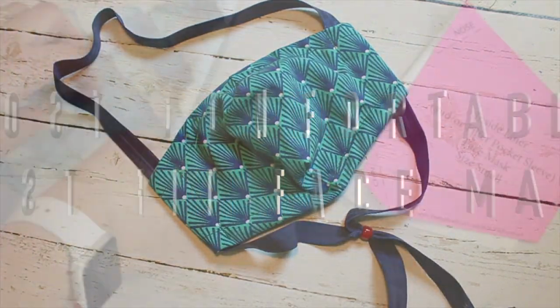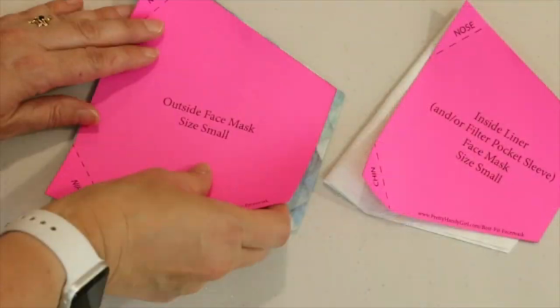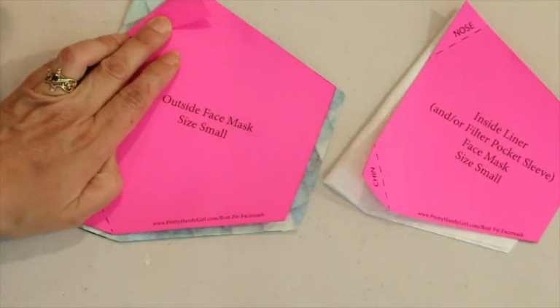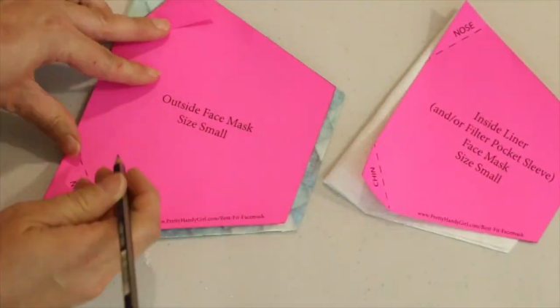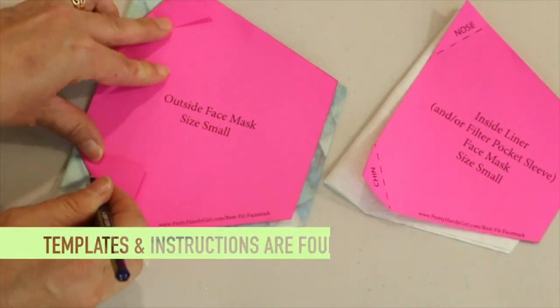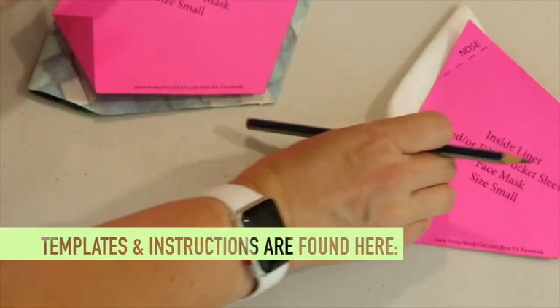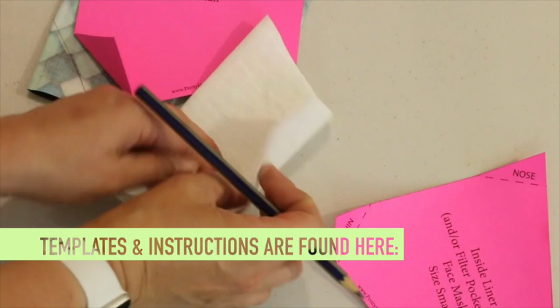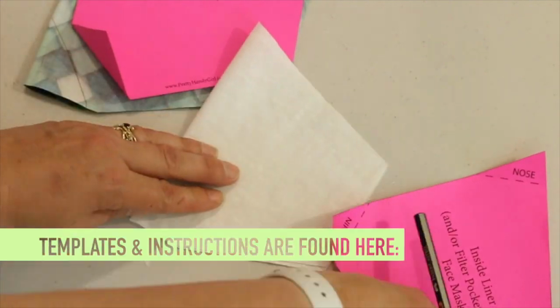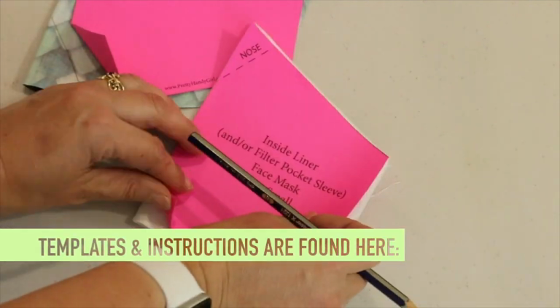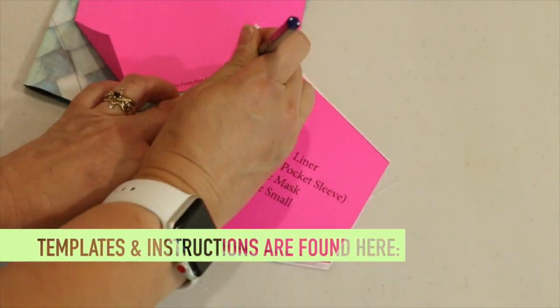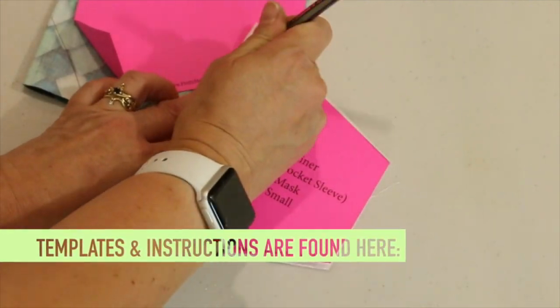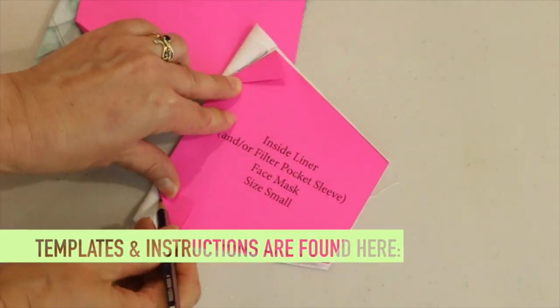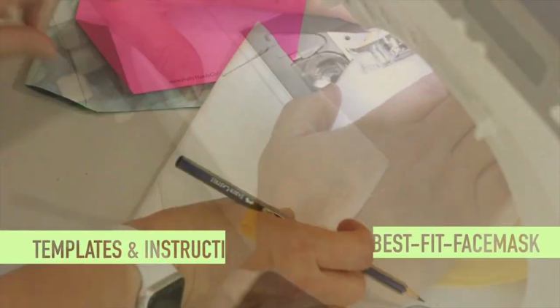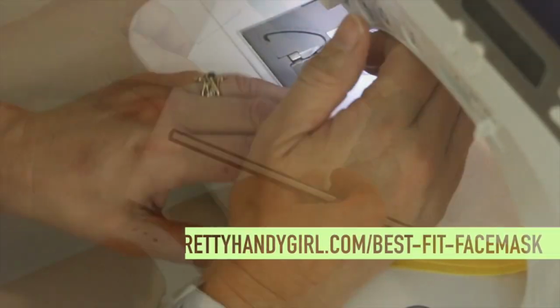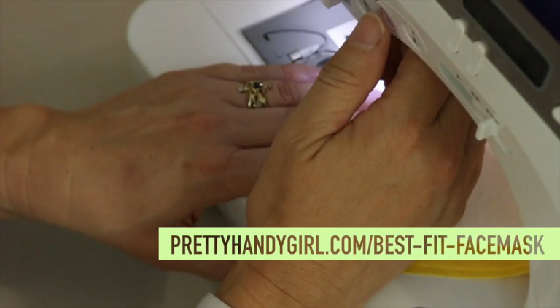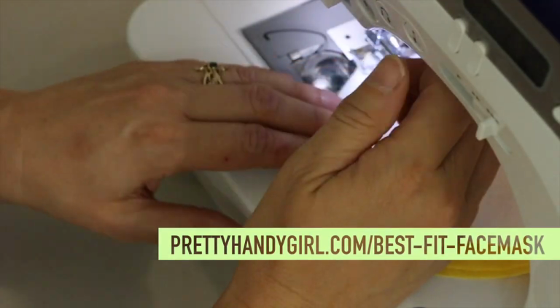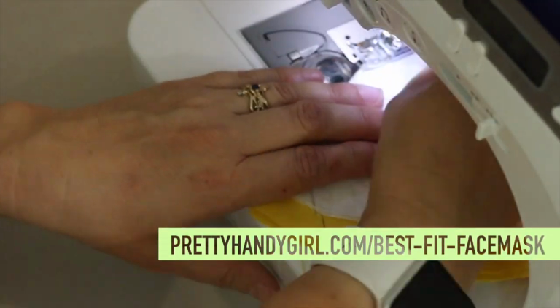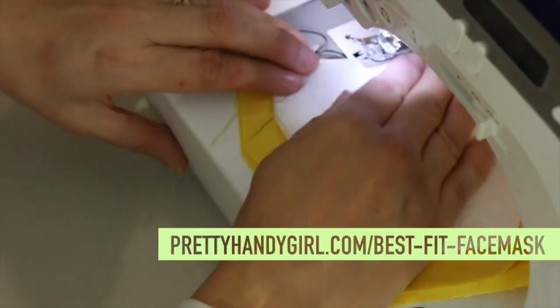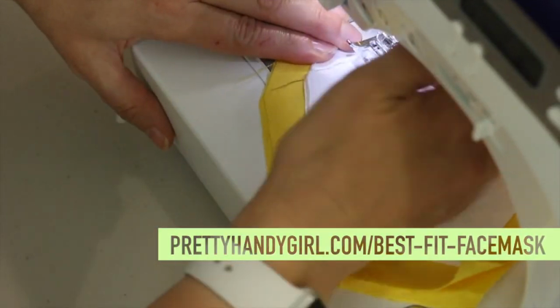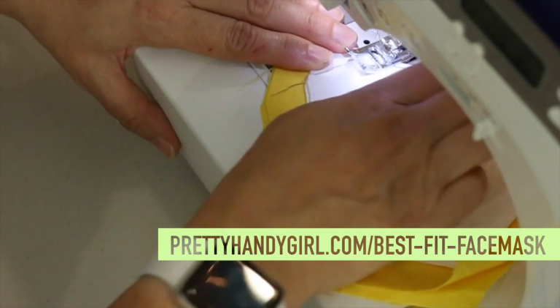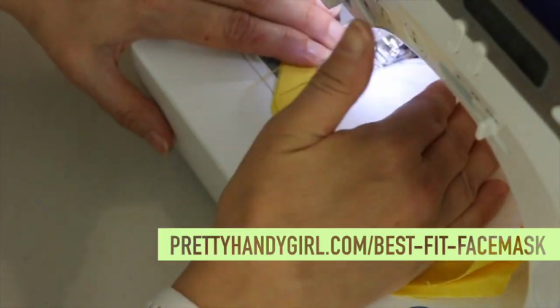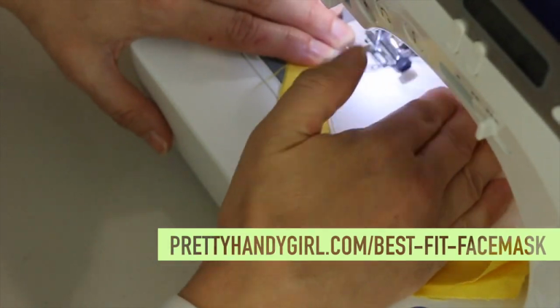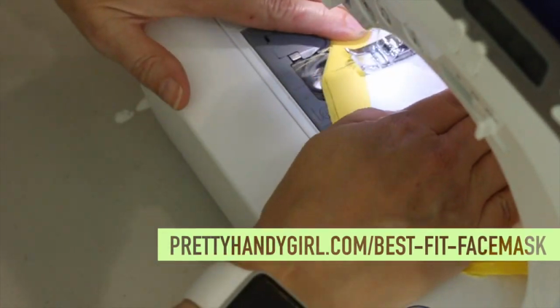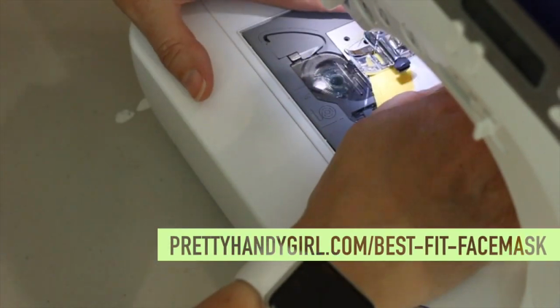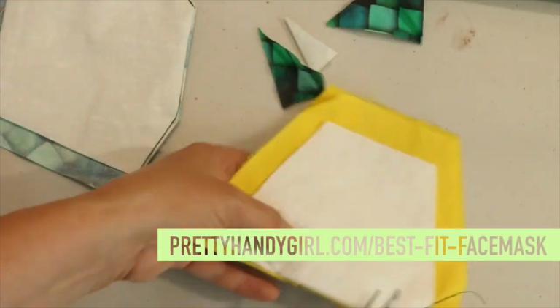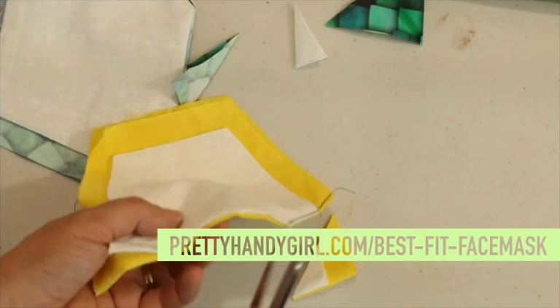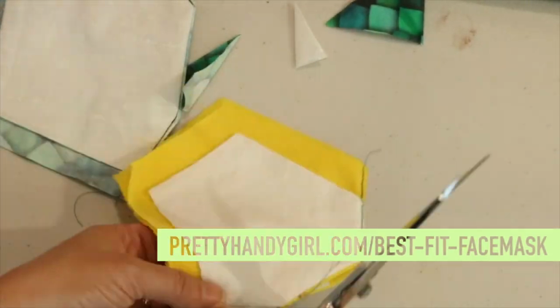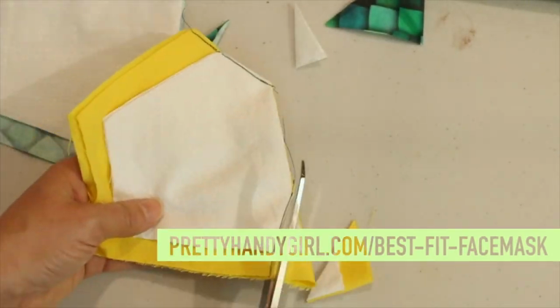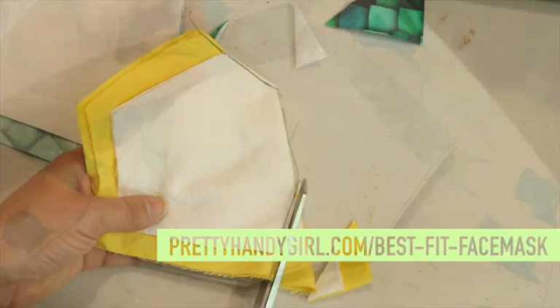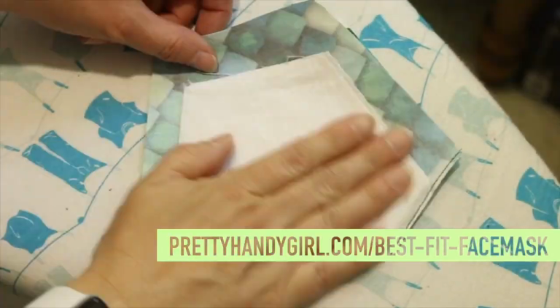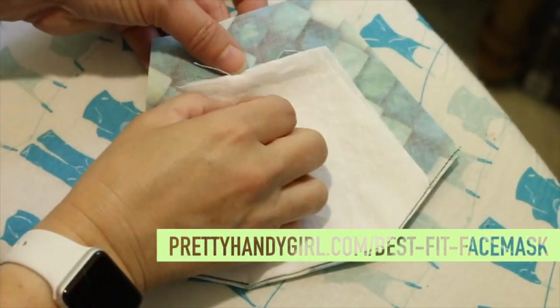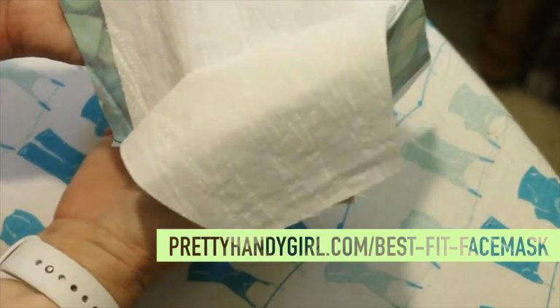Pick your pattern size and cut your fabric out. I'm not going to go into great detail on how to sew the most comfortable Best Fit Face Mask because, as I mentioned before, it uses the same pattern as the Best Fit Face Mask.